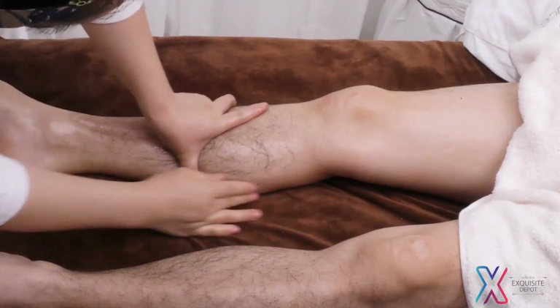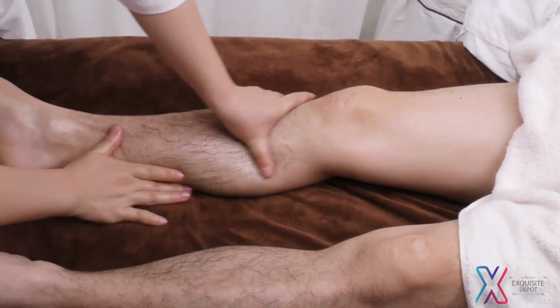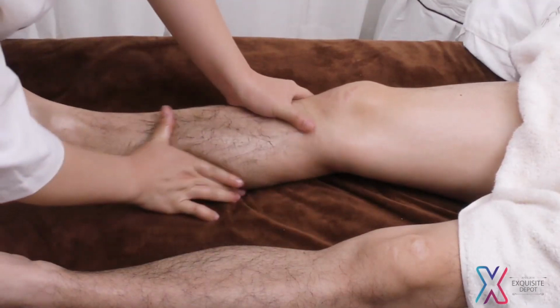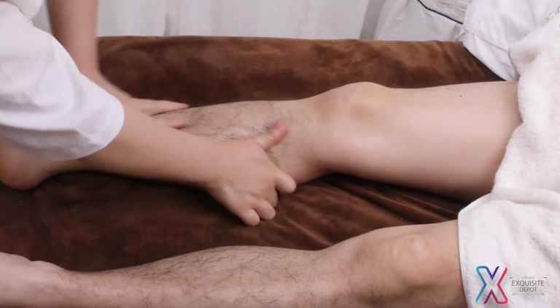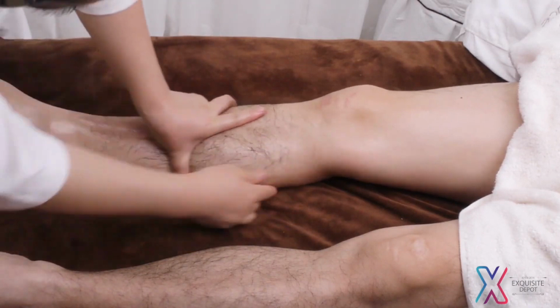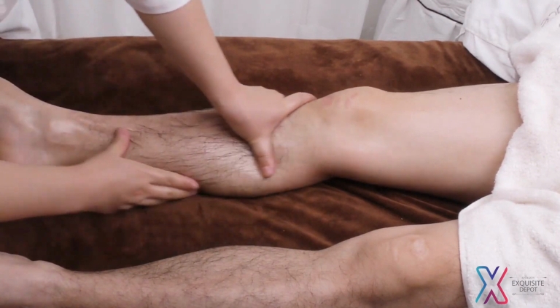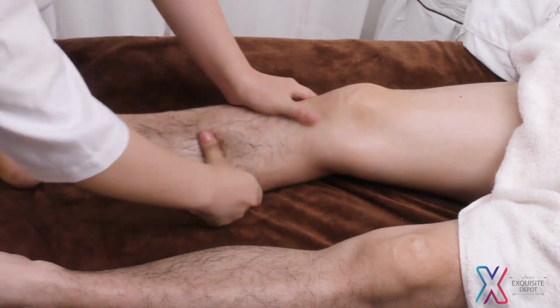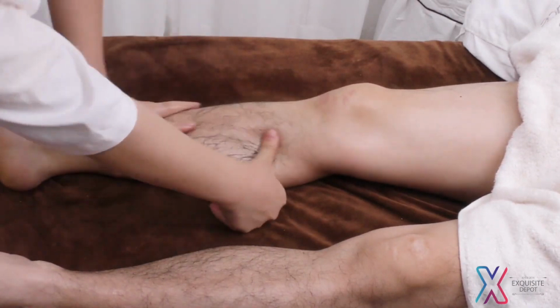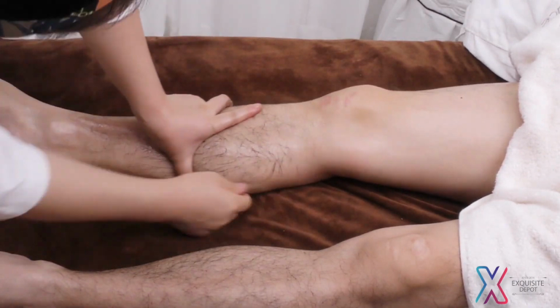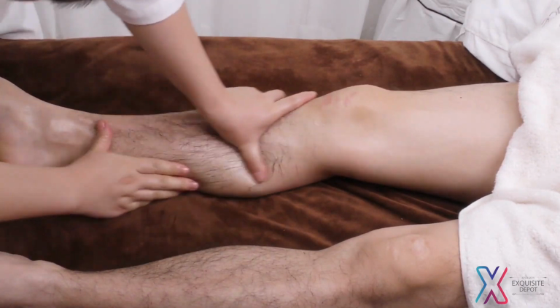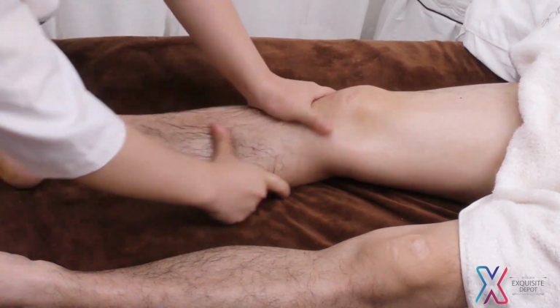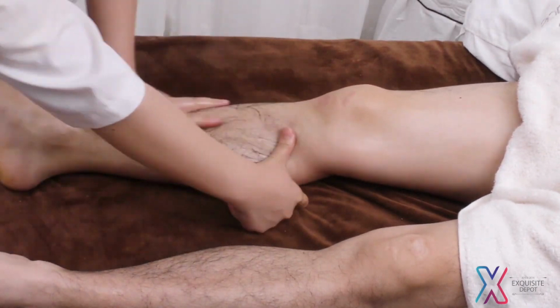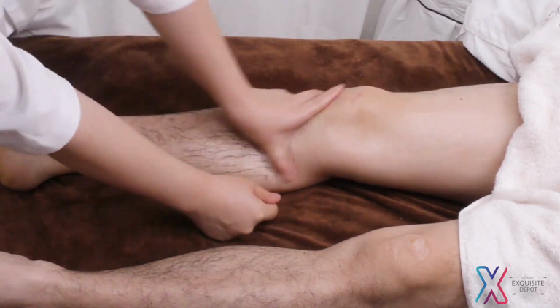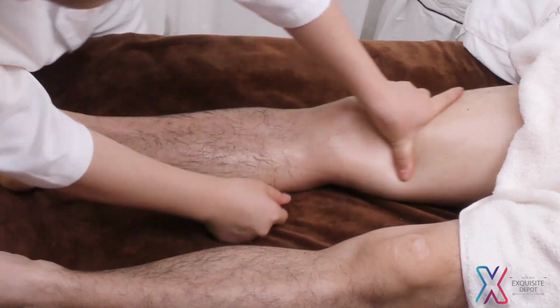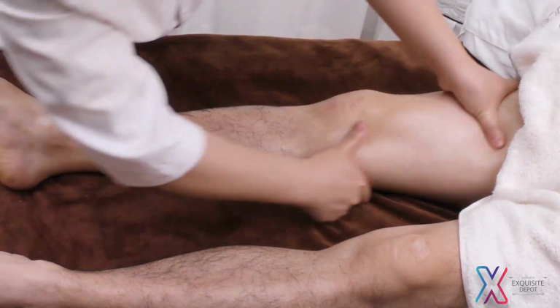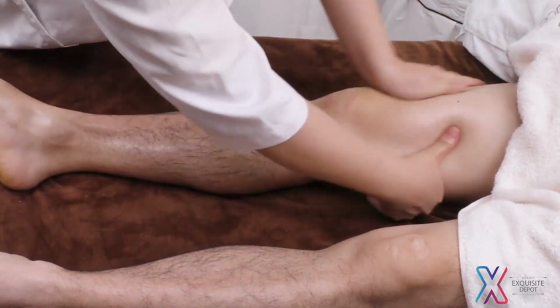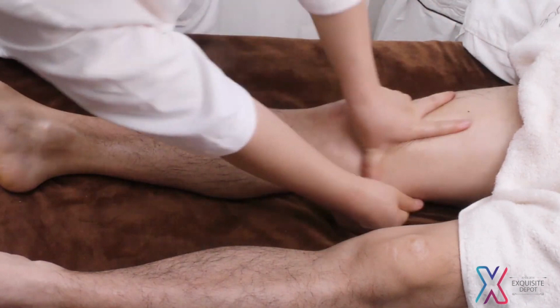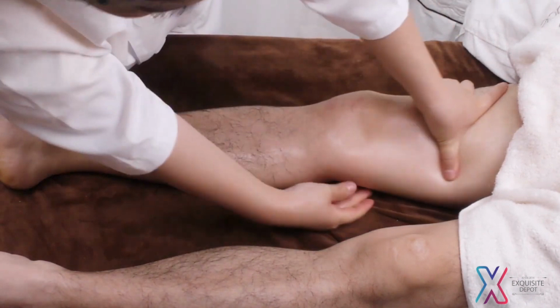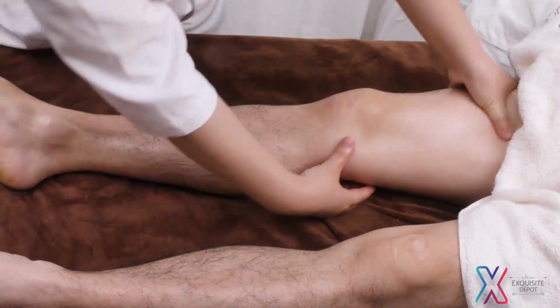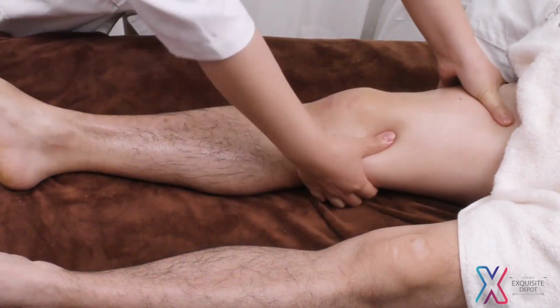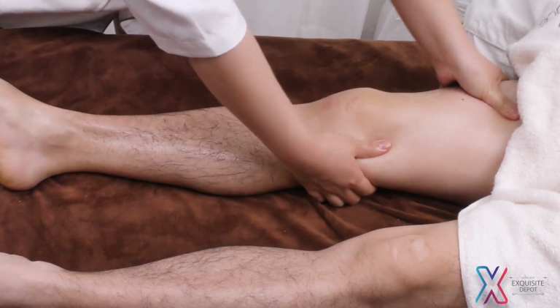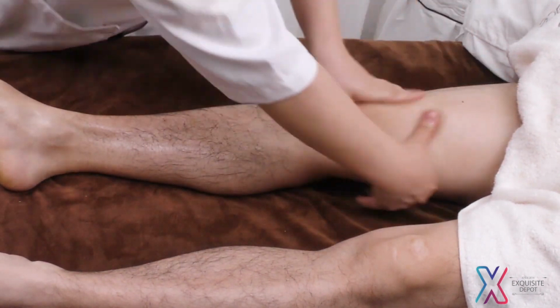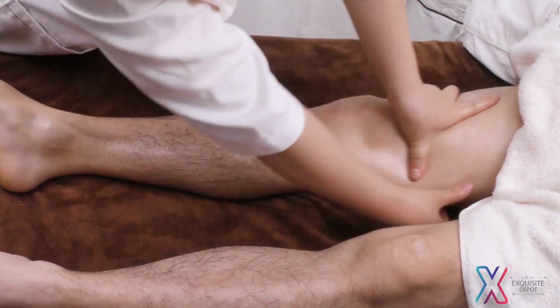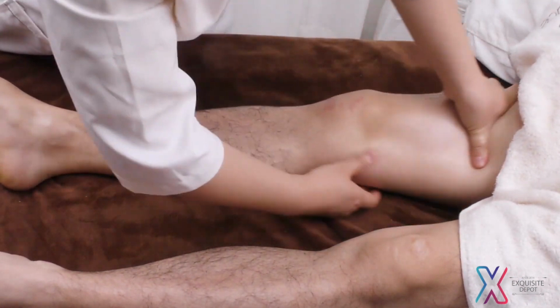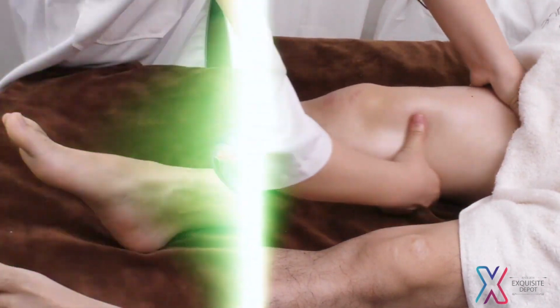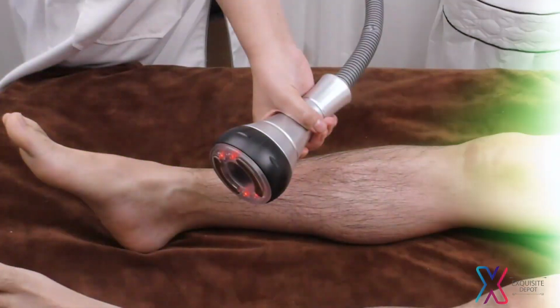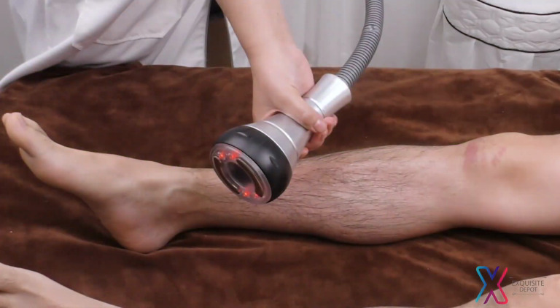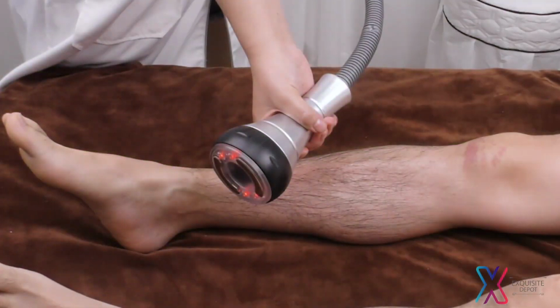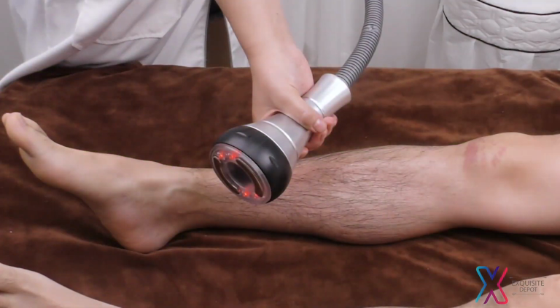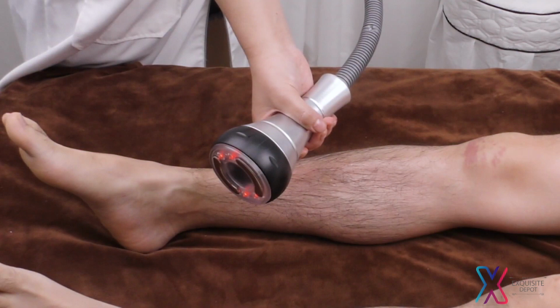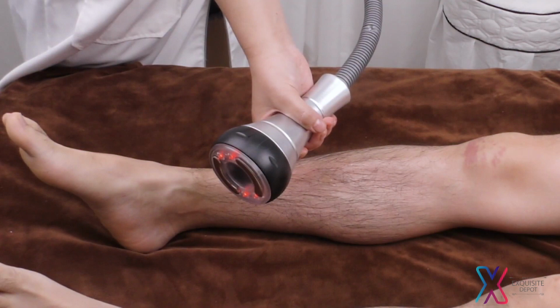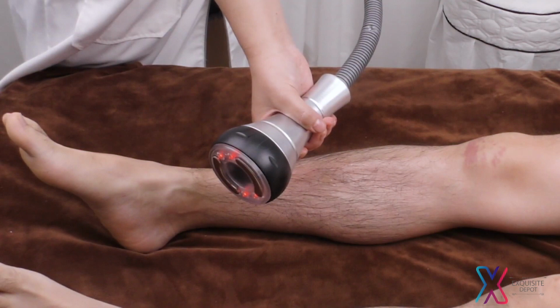Push 4 main collateral channels upwards with kneeling fingers of both hands 3 times. Caress the treatment area 3 times. Do the same on the other side. Vacuum and RF operation.